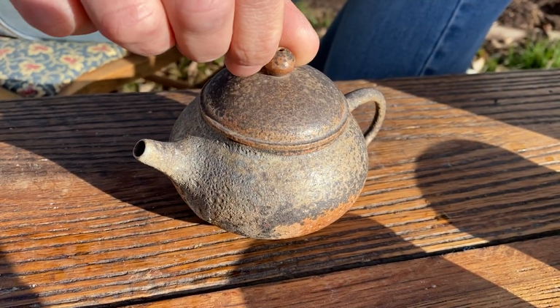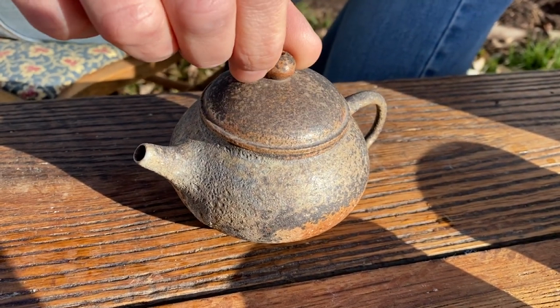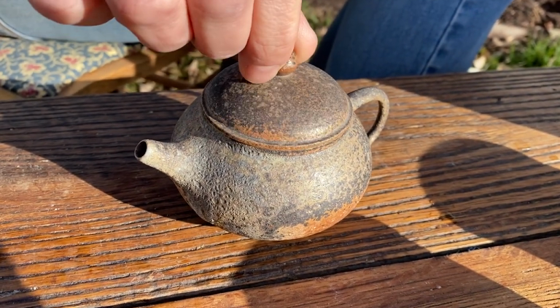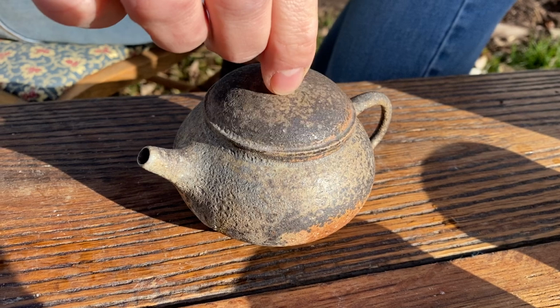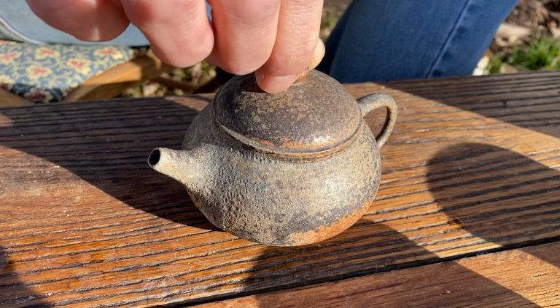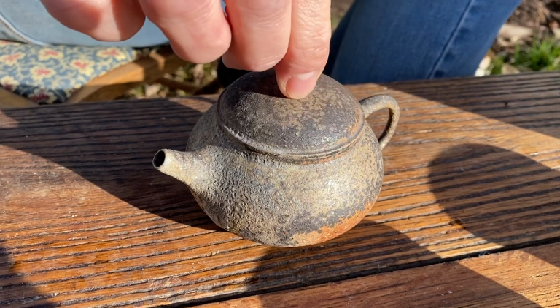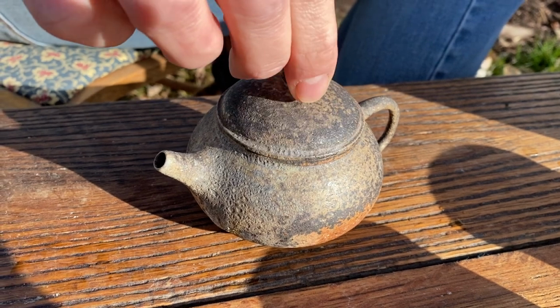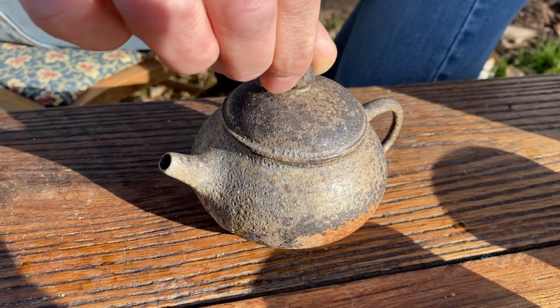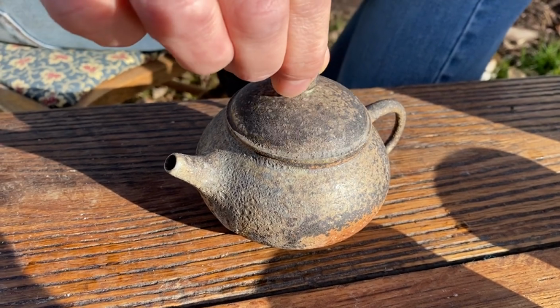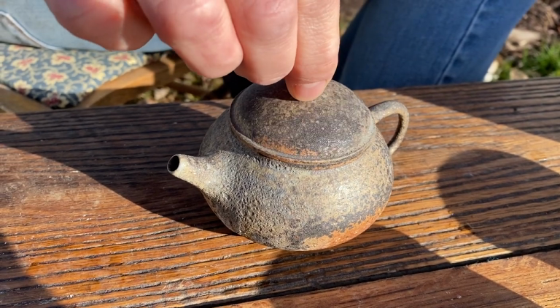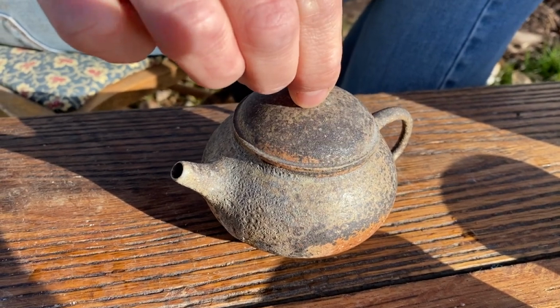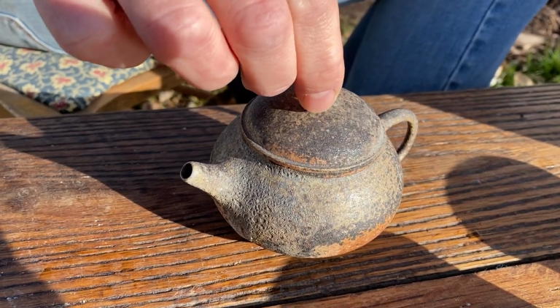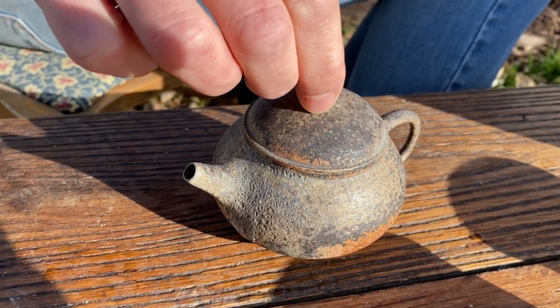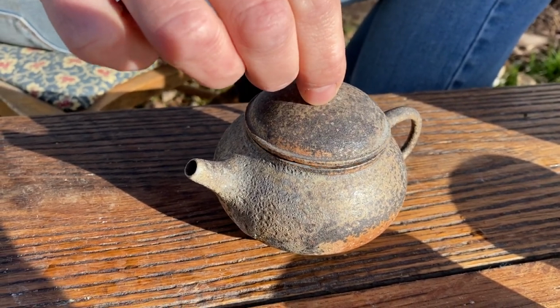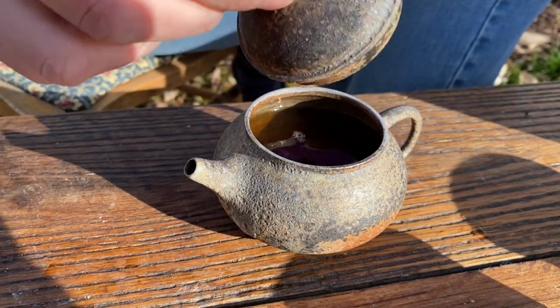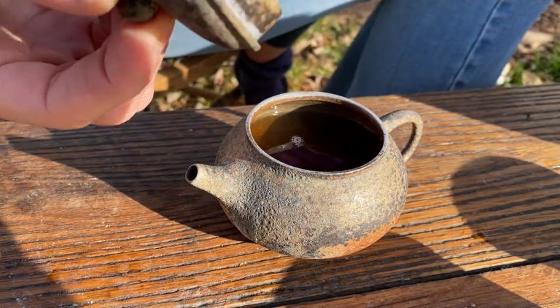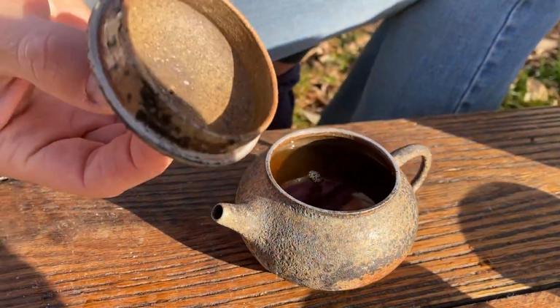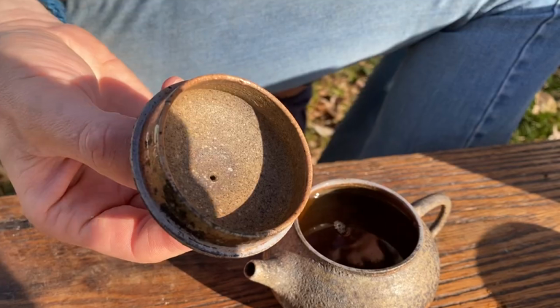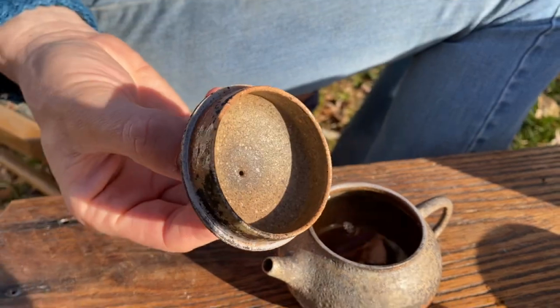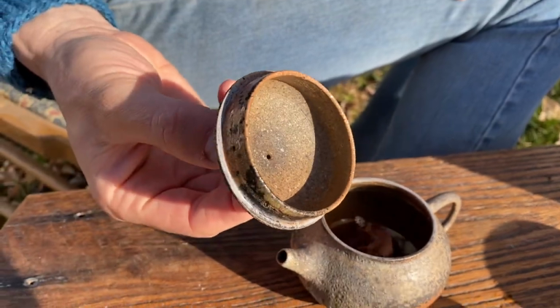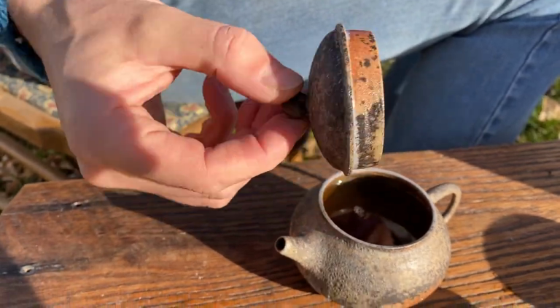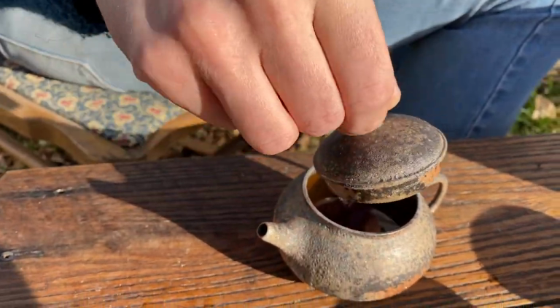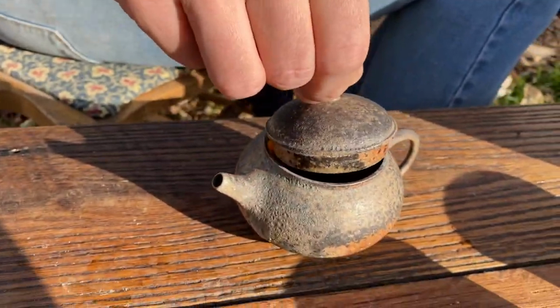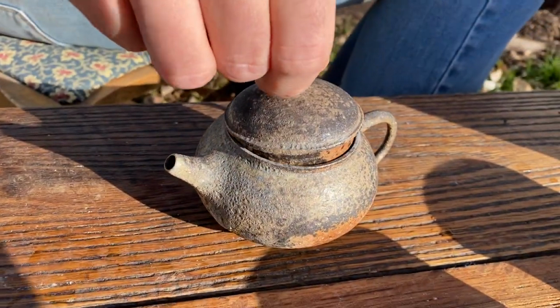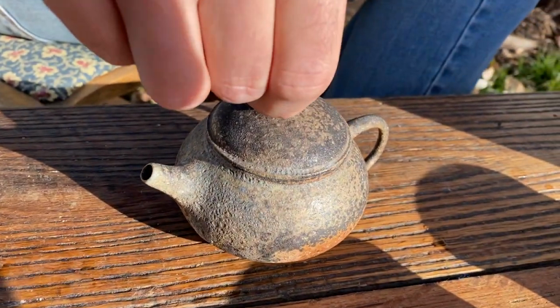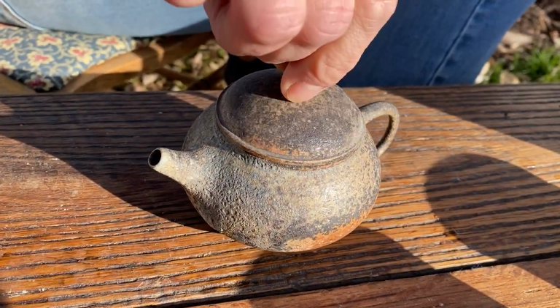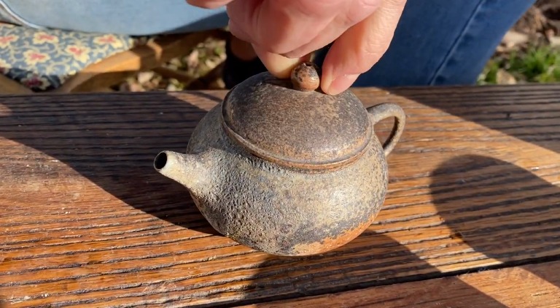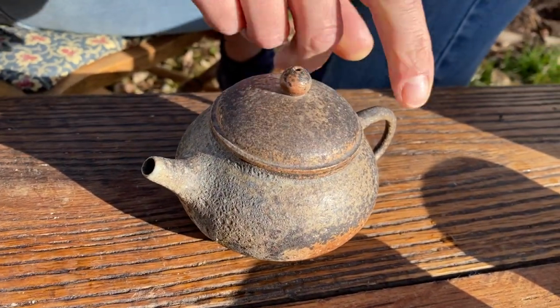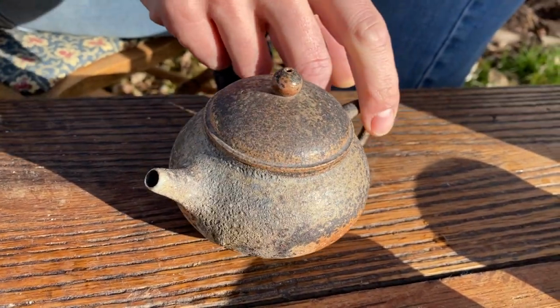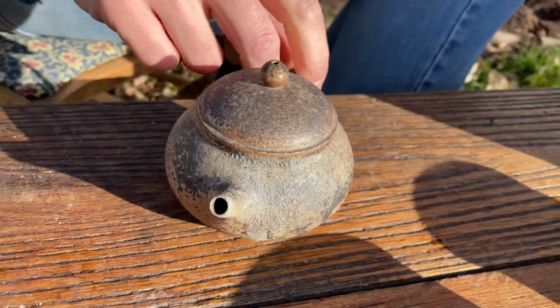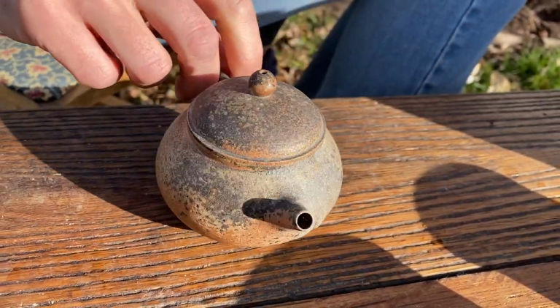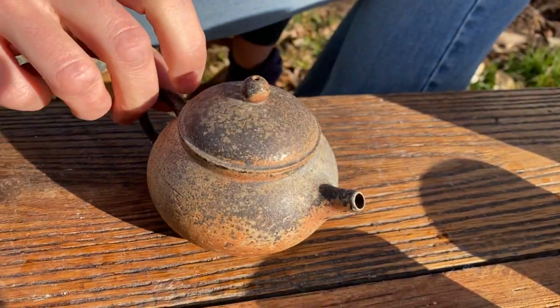Just look at this lid. It's so smooth and so tight. It's really a beautiful thing, that lid.